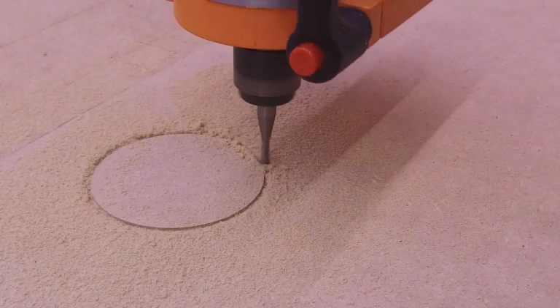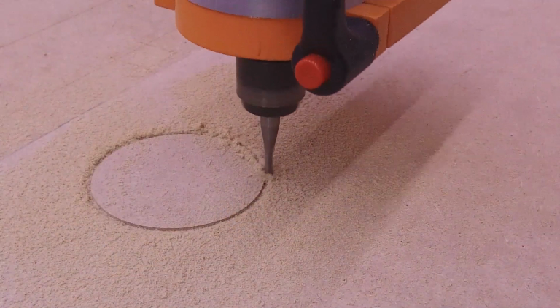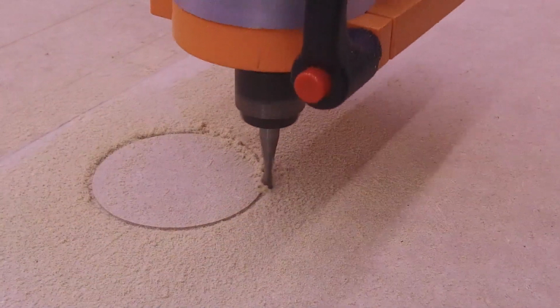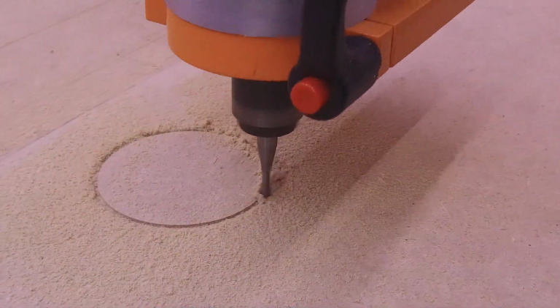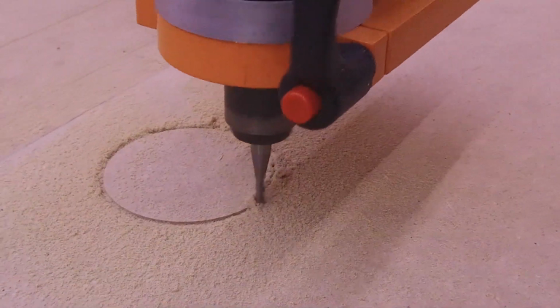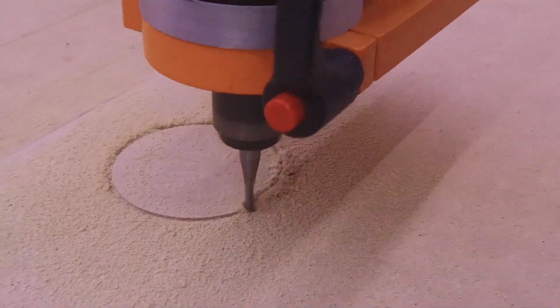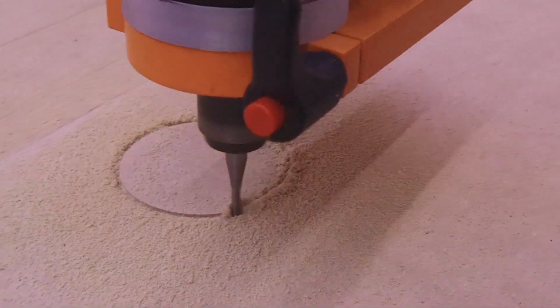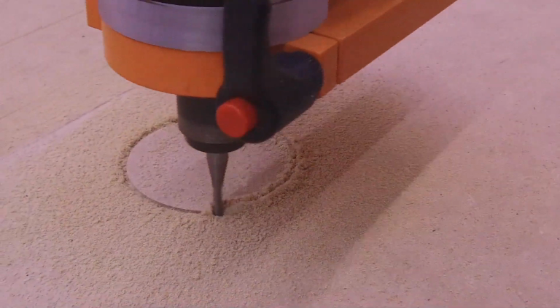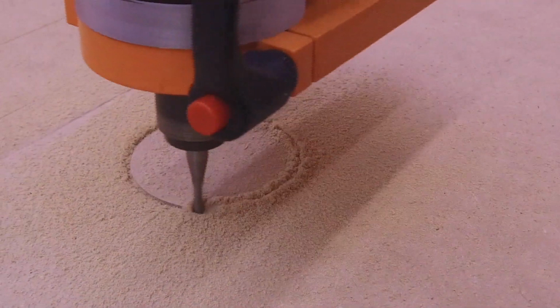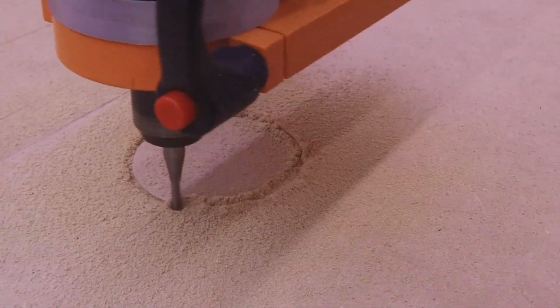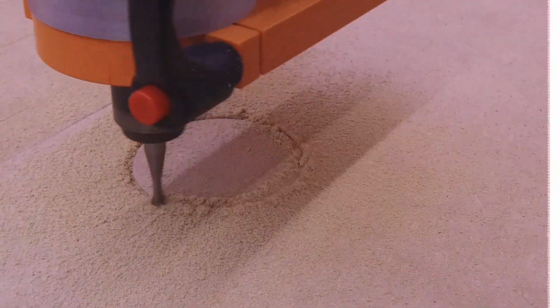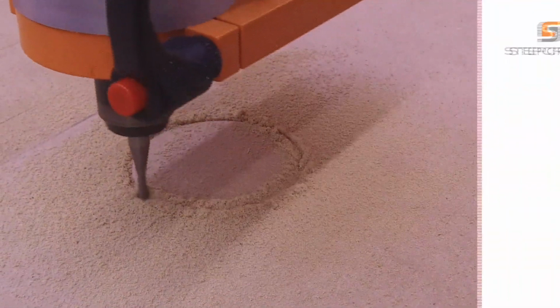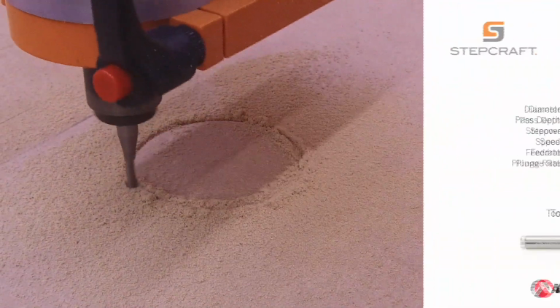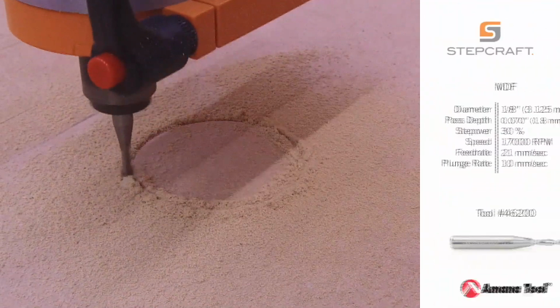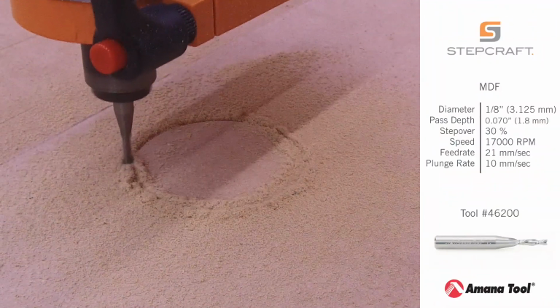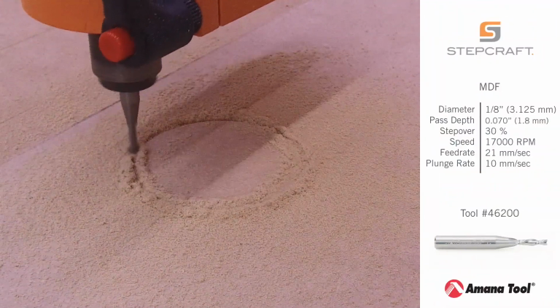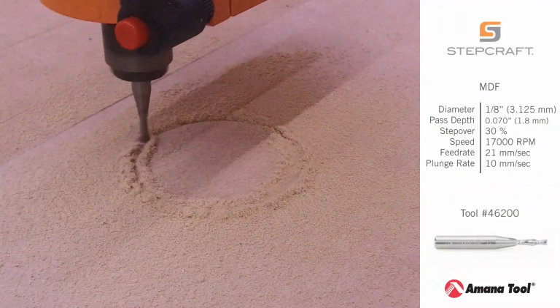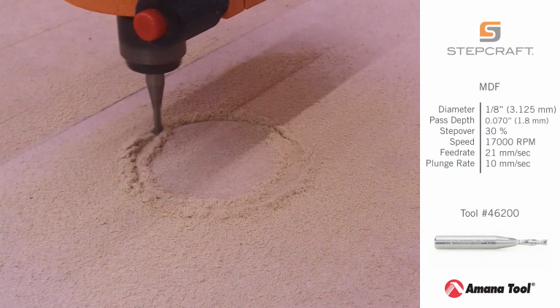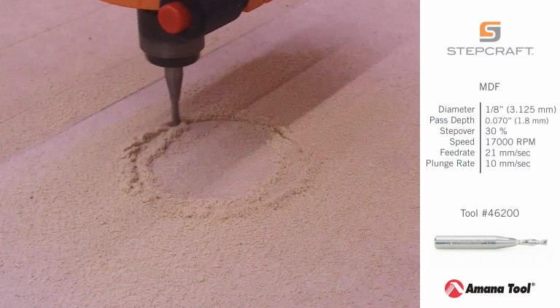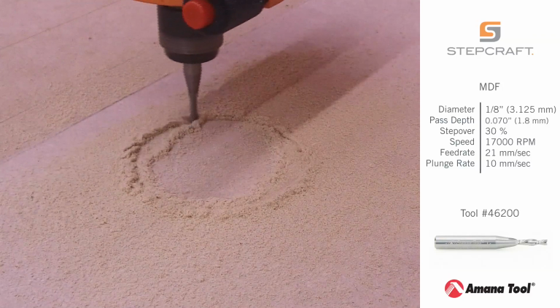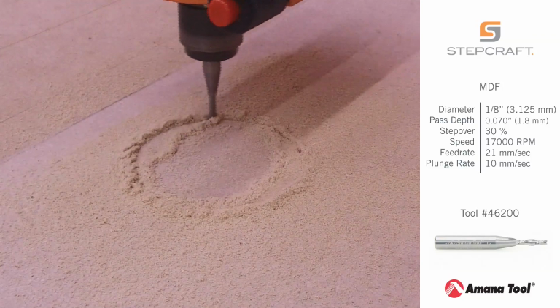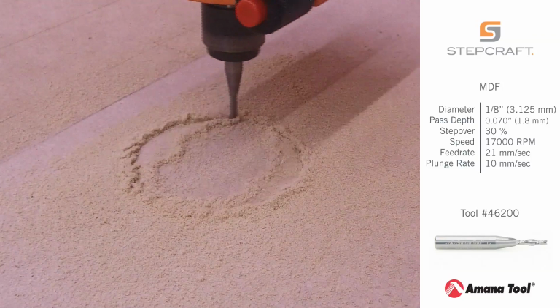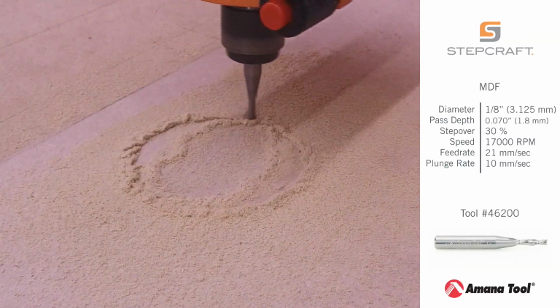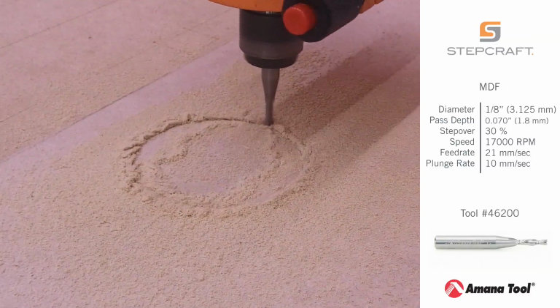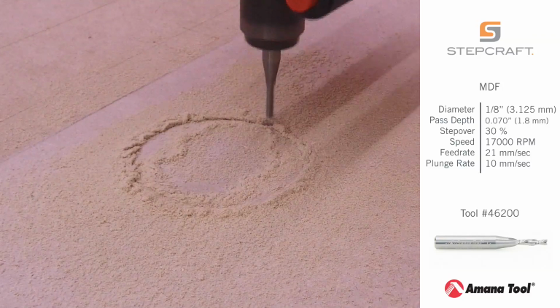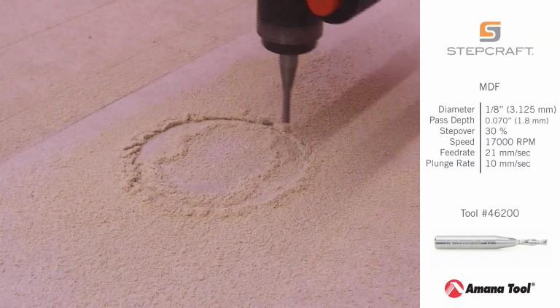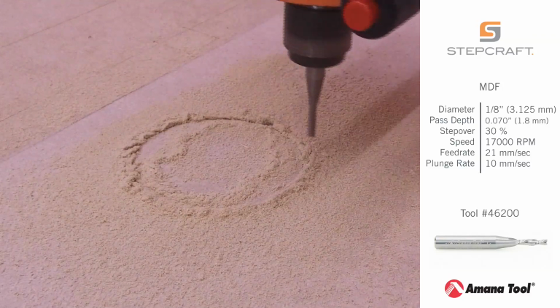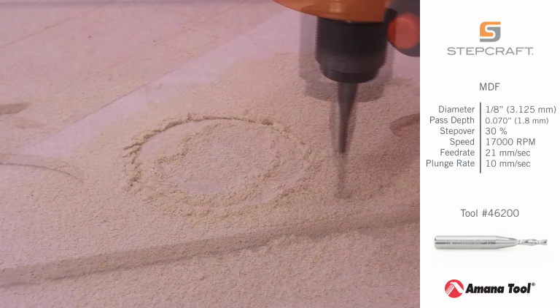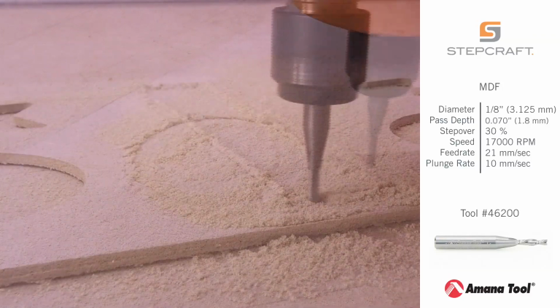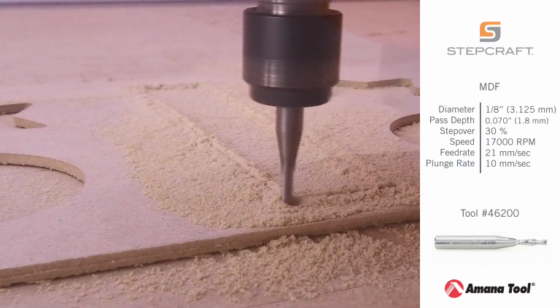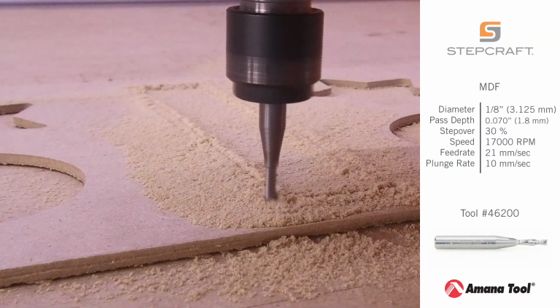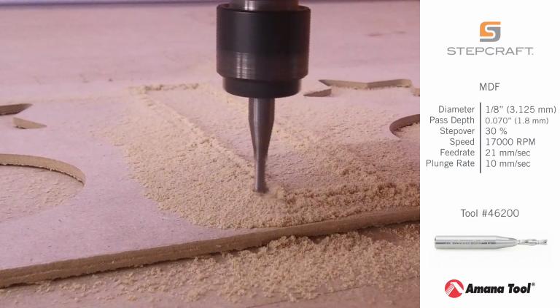The down cut design generates an augering action forcing the chips down into the channel. This can help hold your final cut piece in place once you've cut all the way through the material.